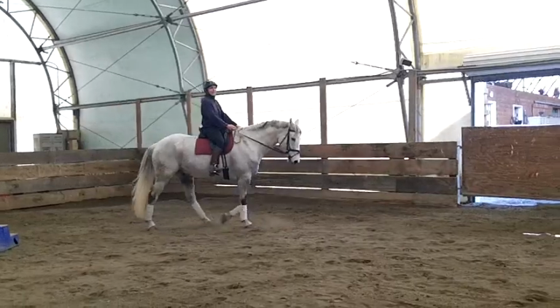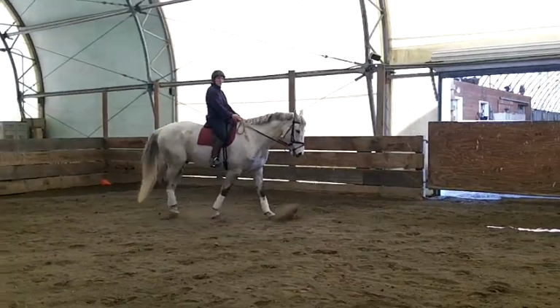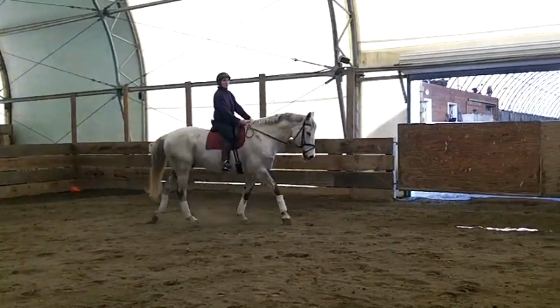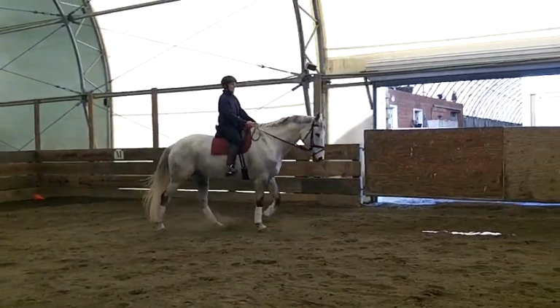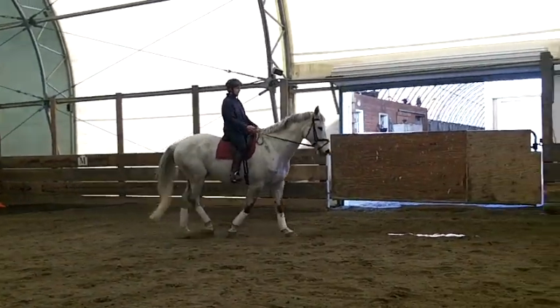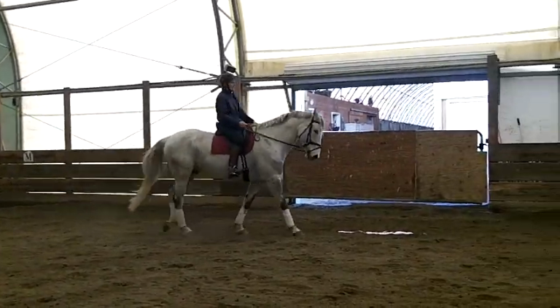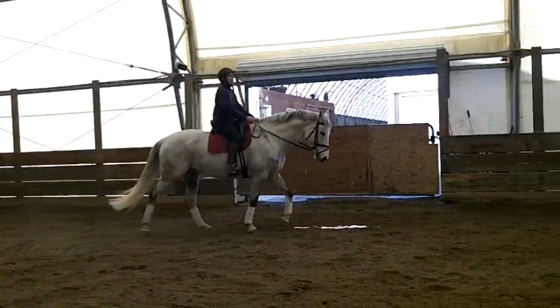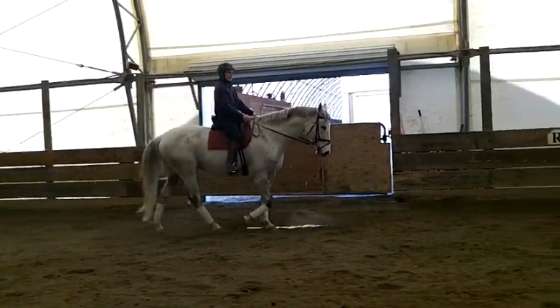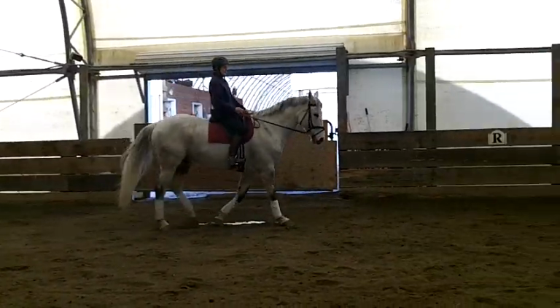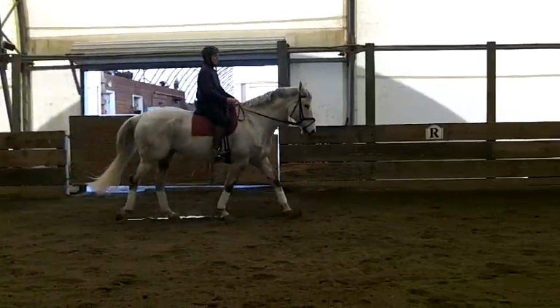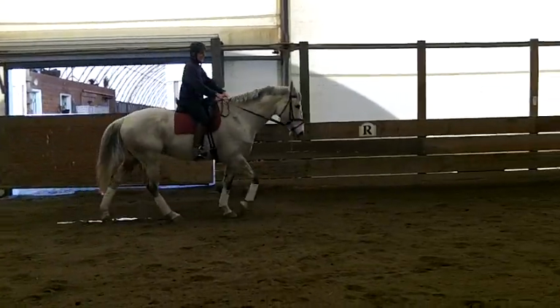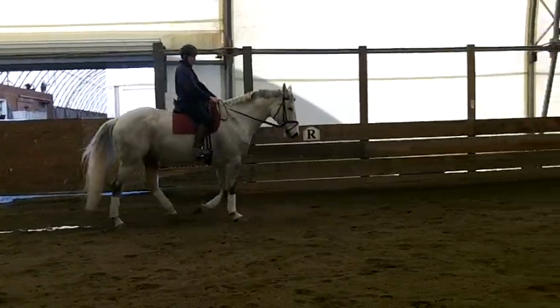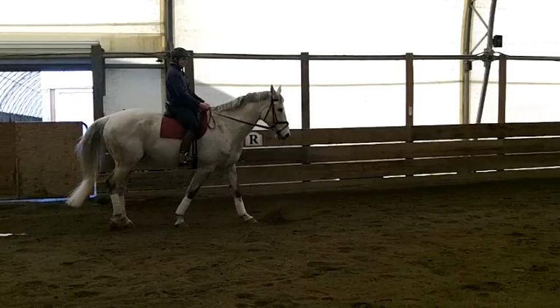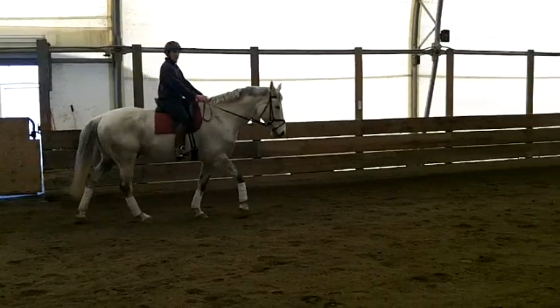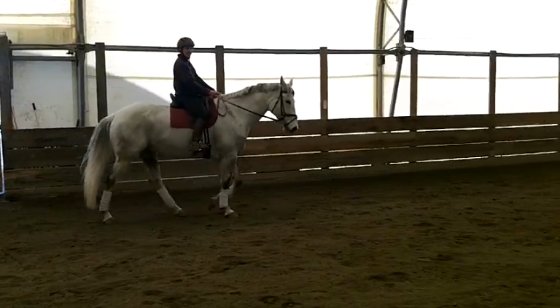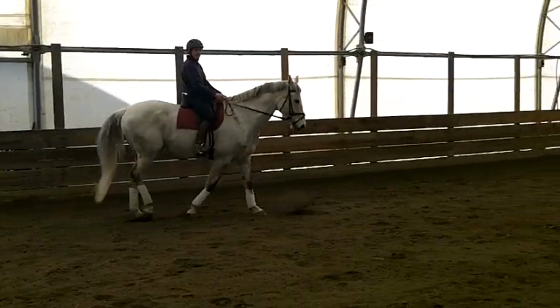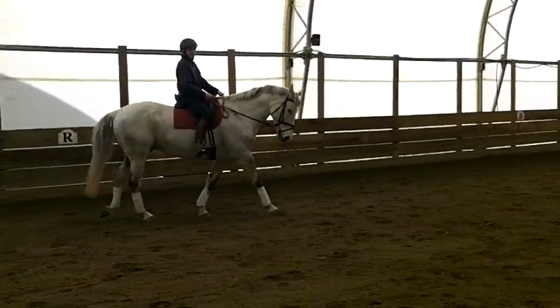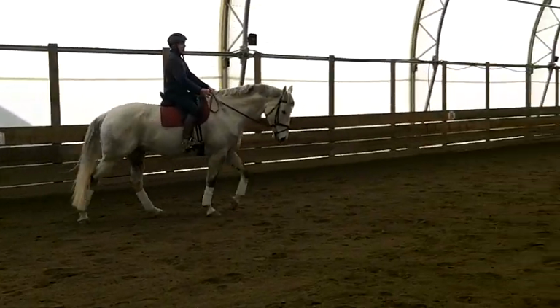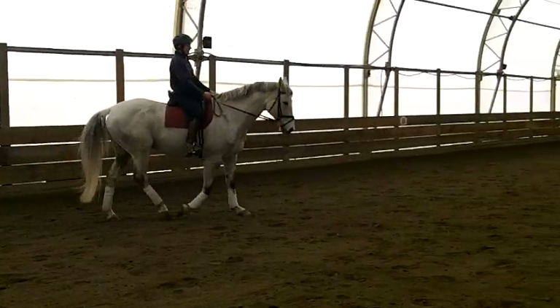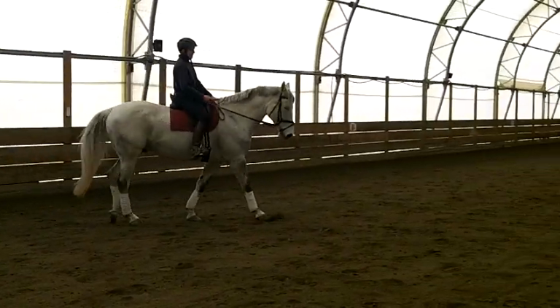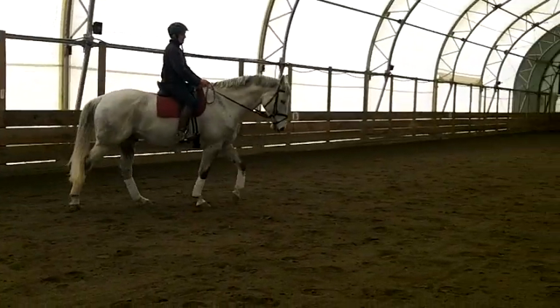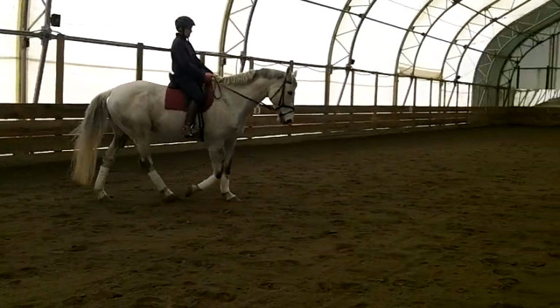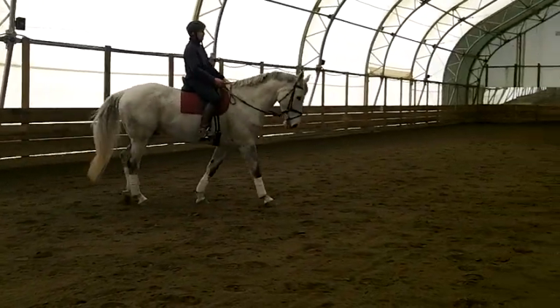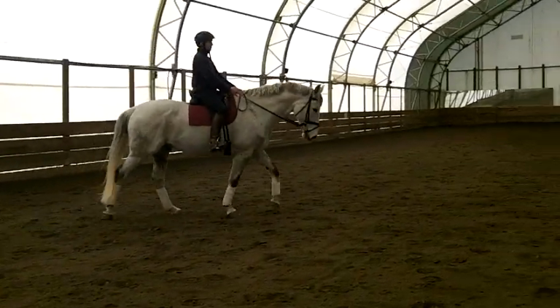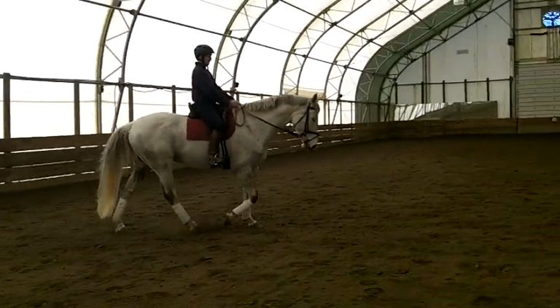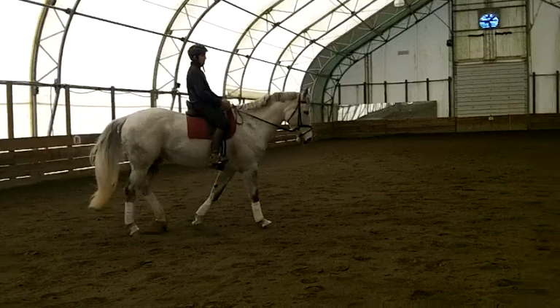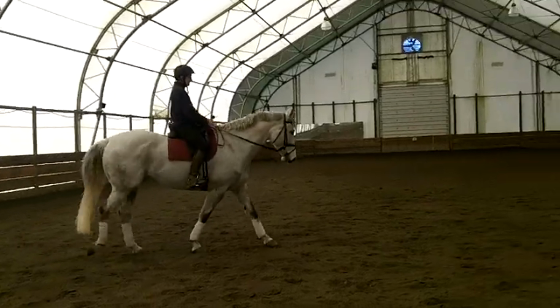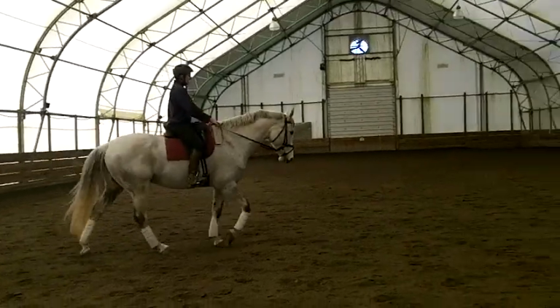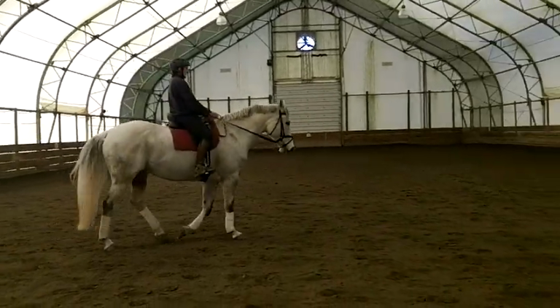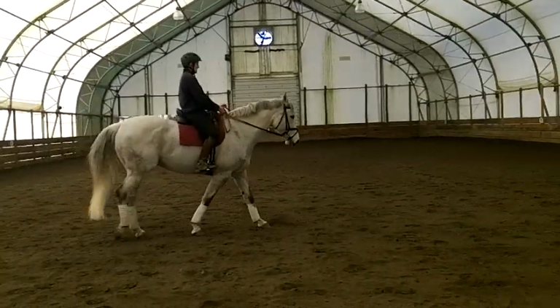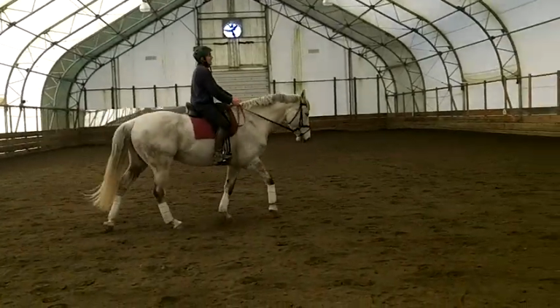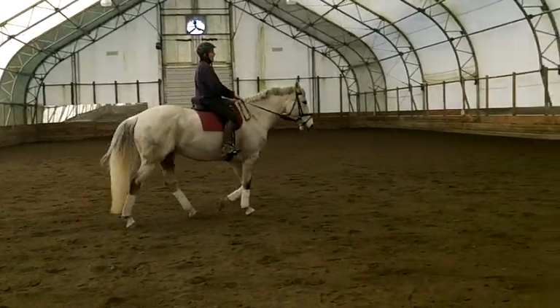Can I just do a little sweep? Yep, and you want to use the rail. So wait until you get around the corner. You want to set him up just like you would the other horse. Think supple round, easy walk. Yep, make sure he's bent, a little bit.